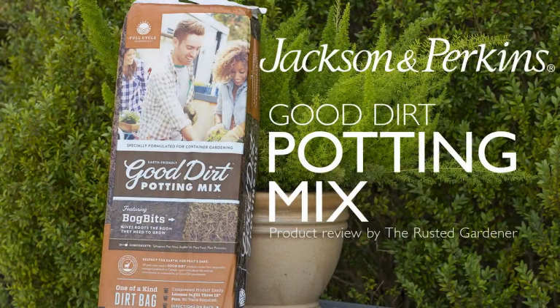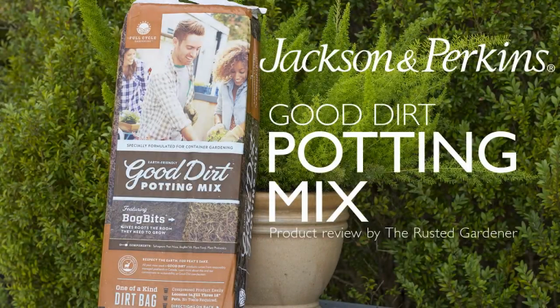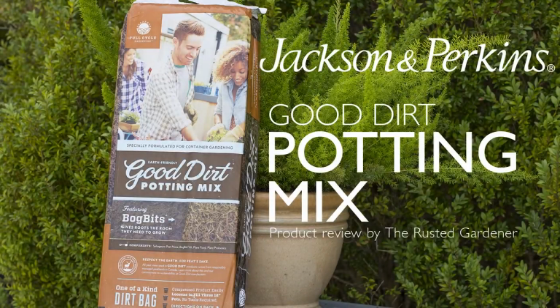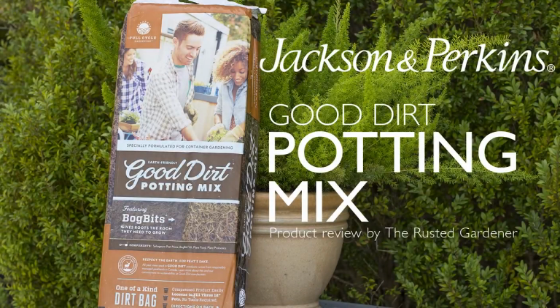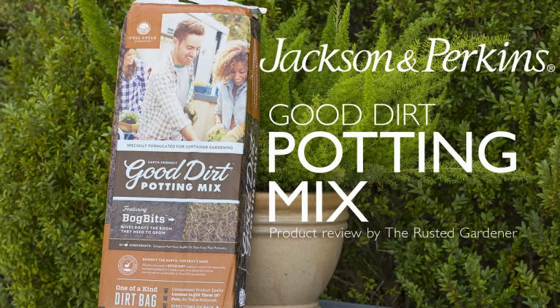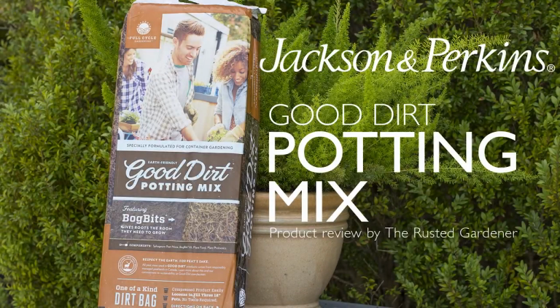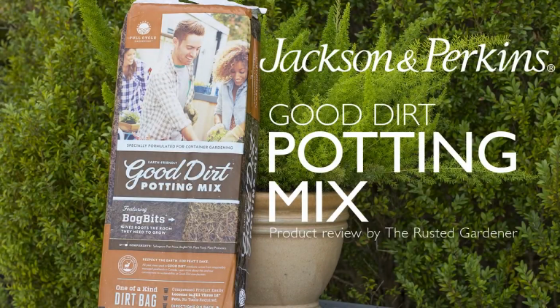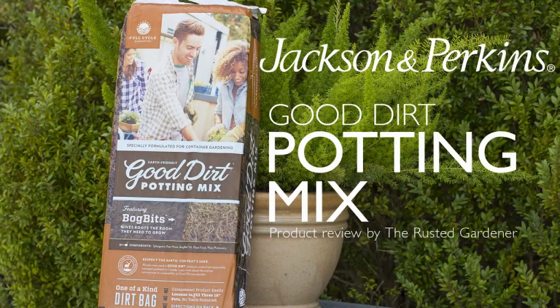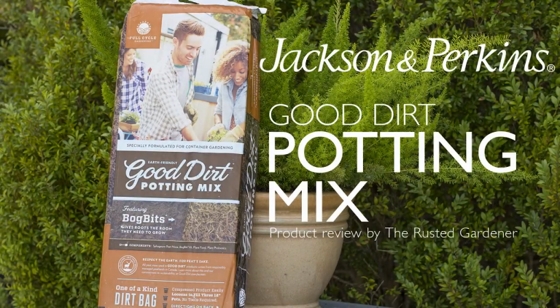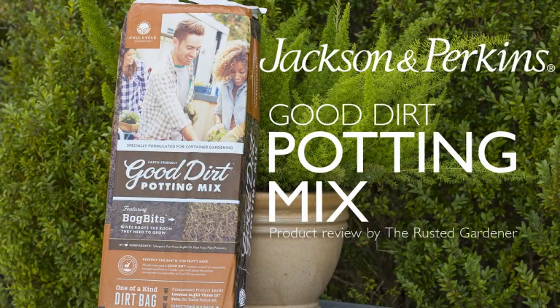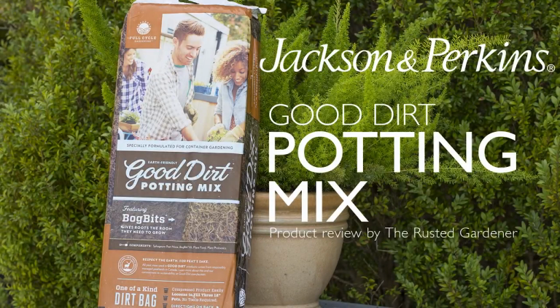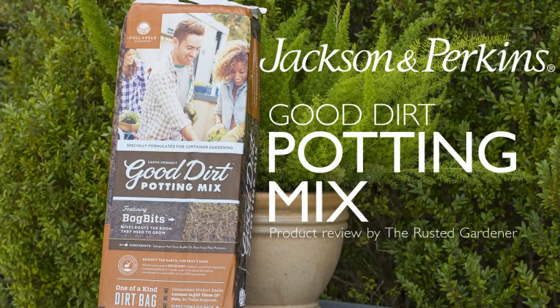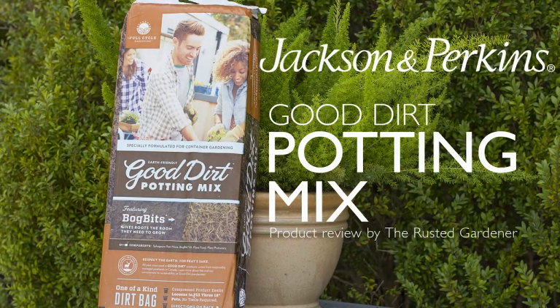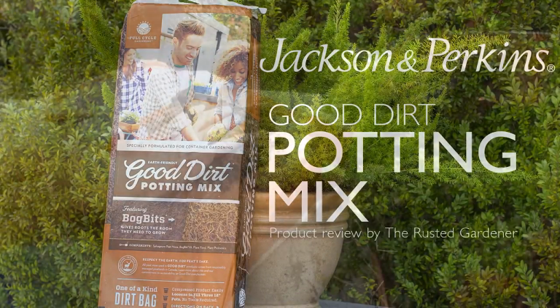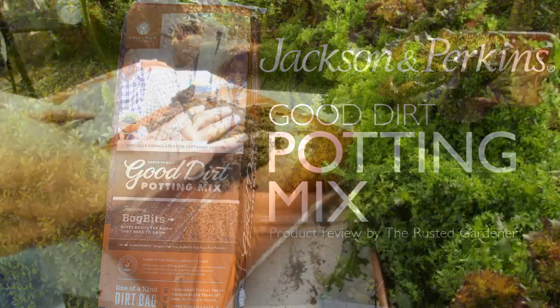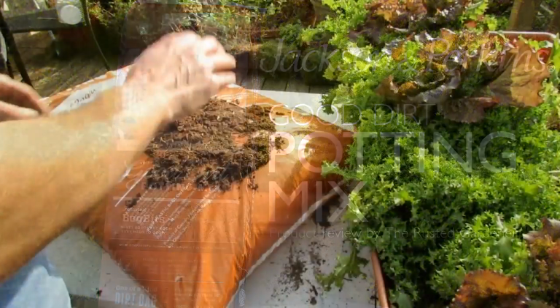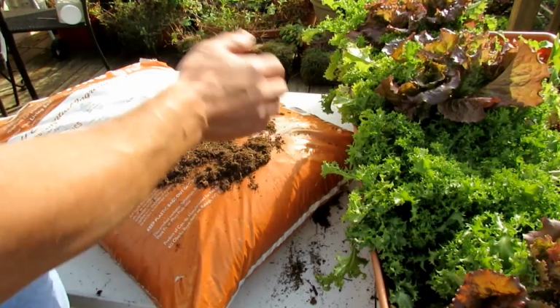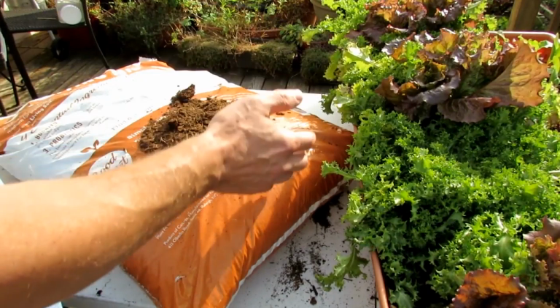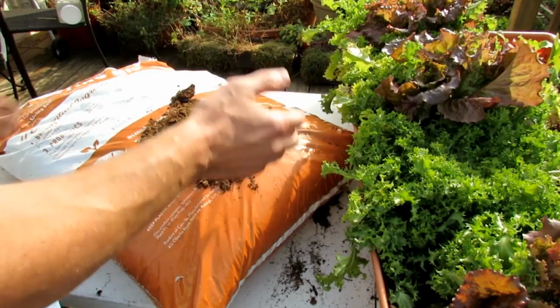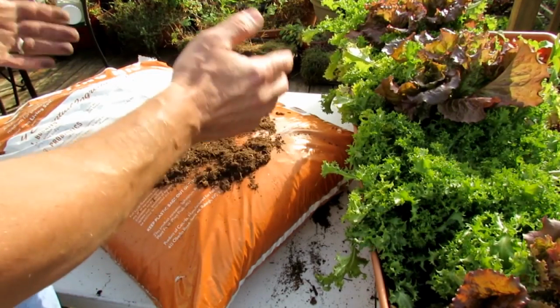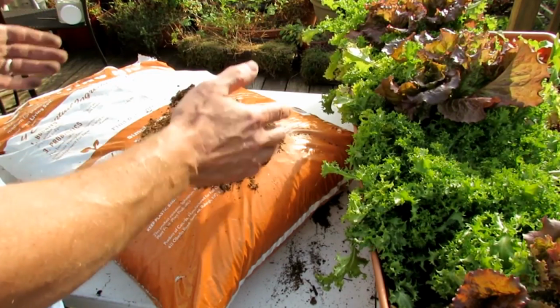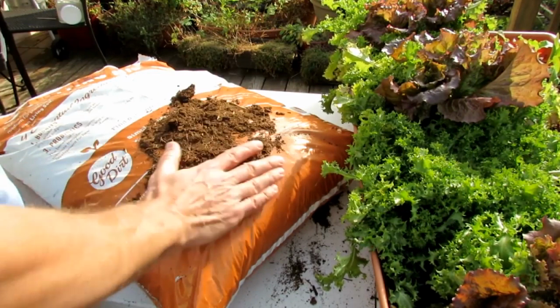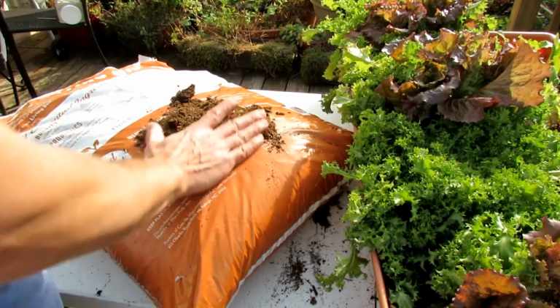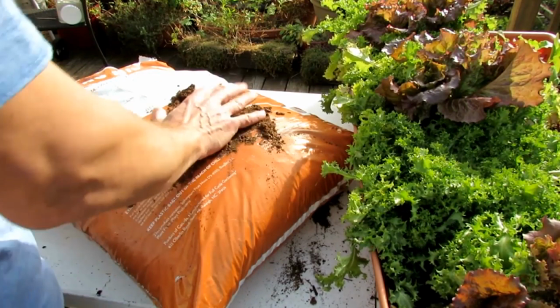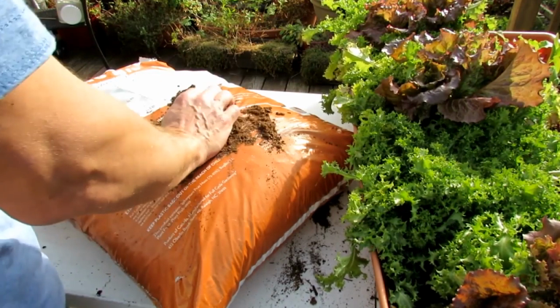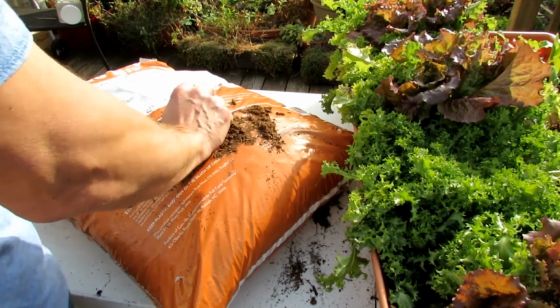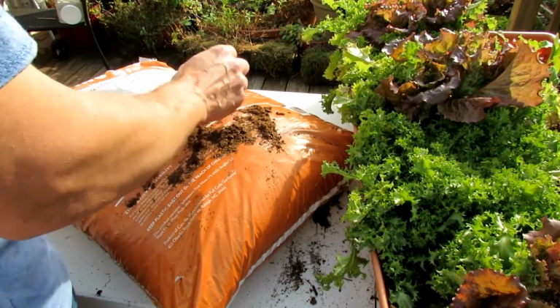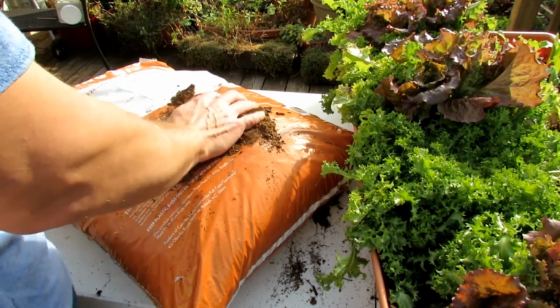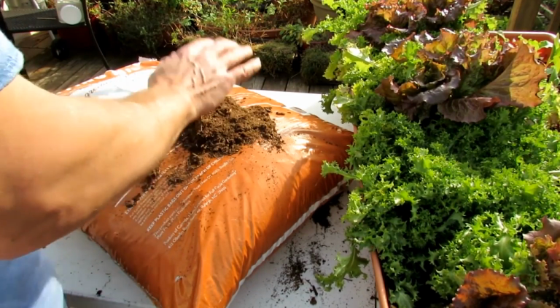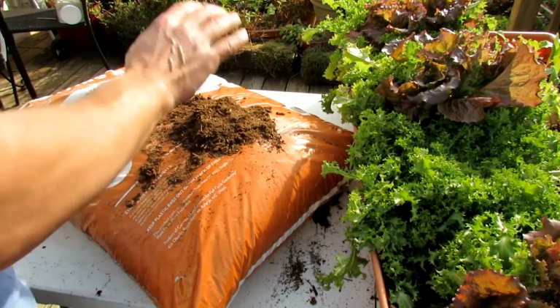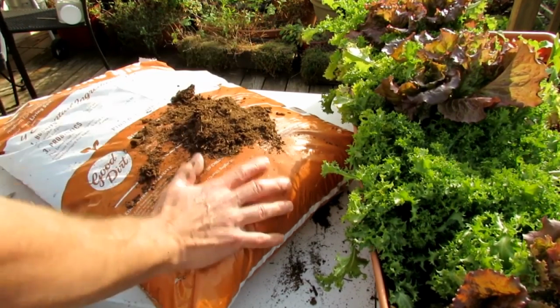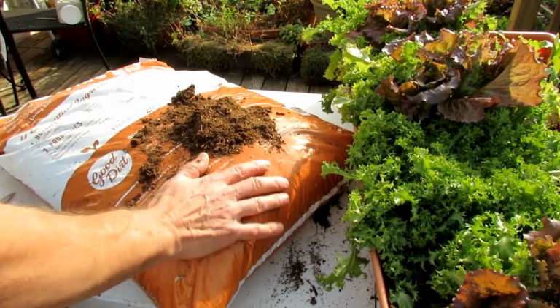I've been asked what product I would use straight from a bag into a container for my container plants, and that would be Good Dirt.